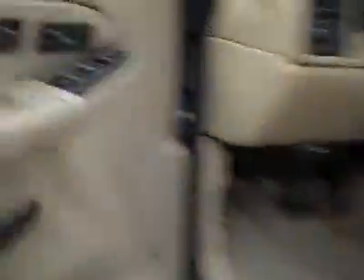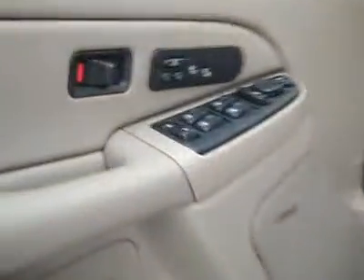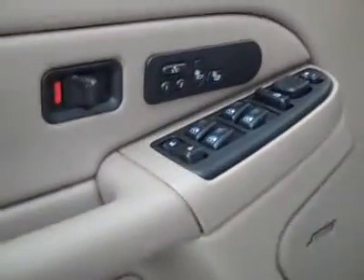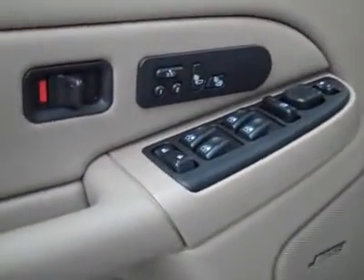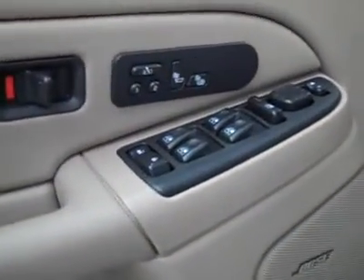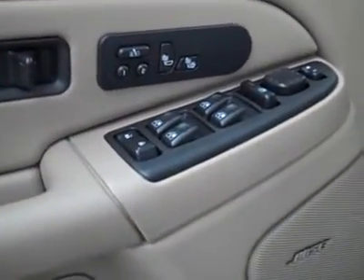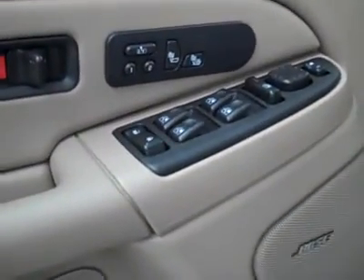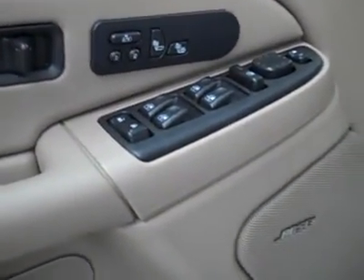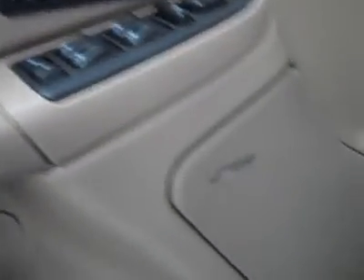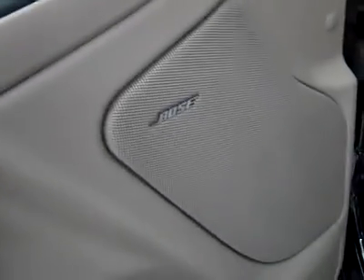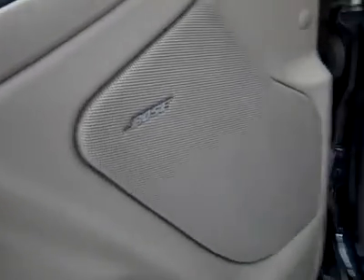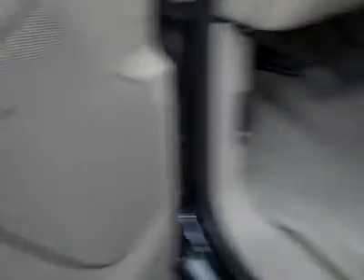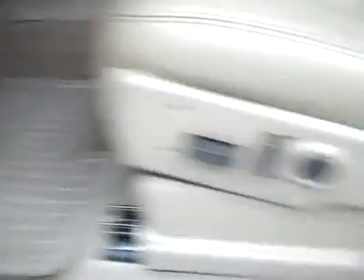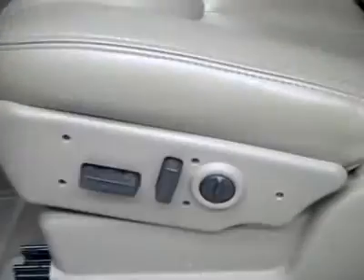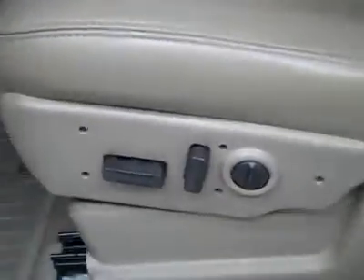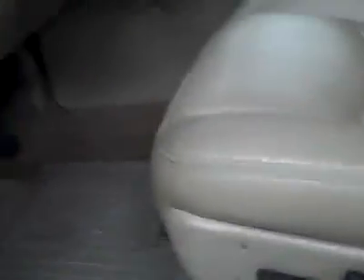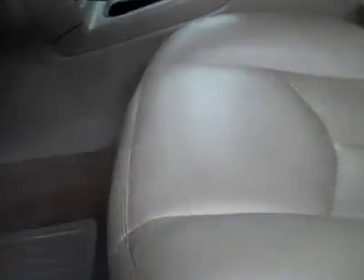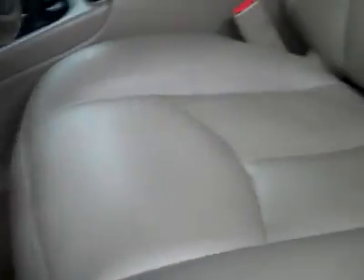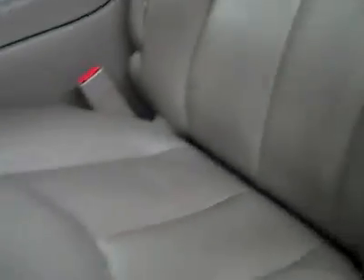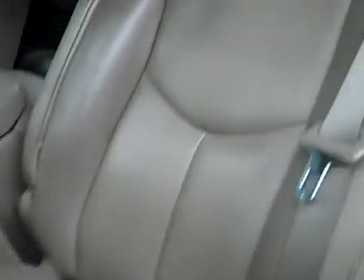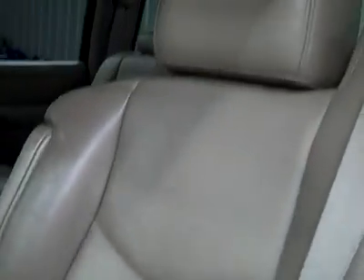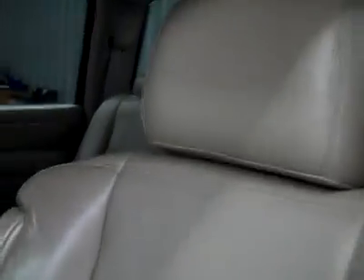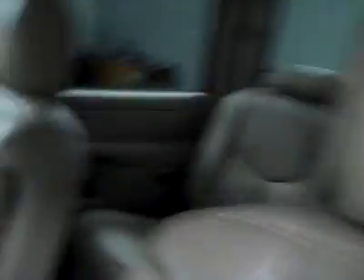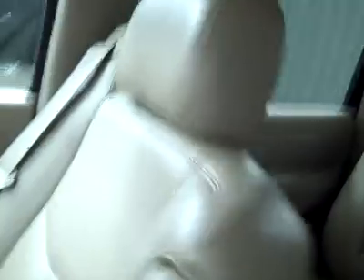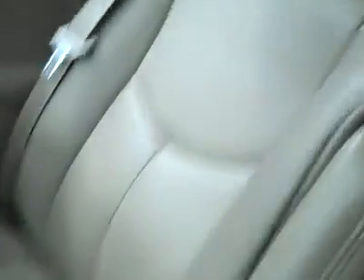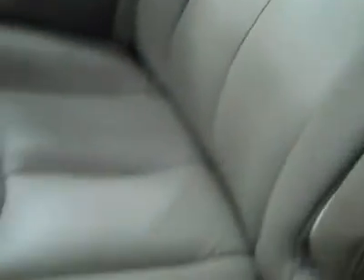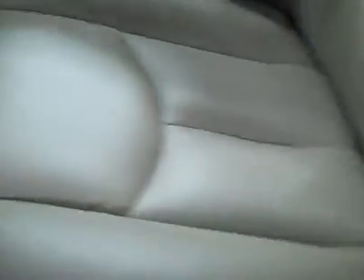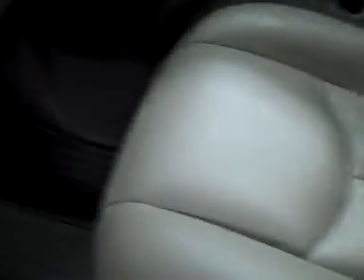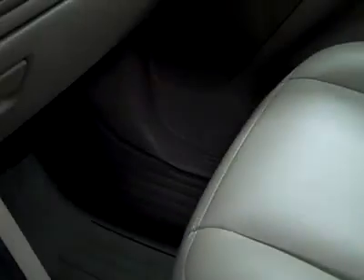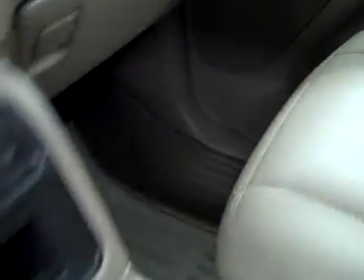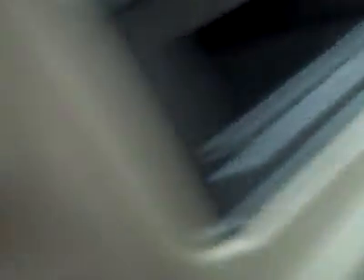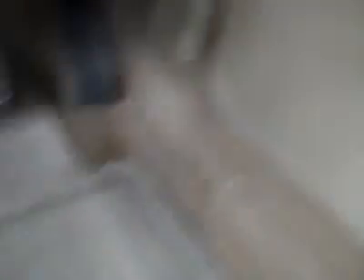Inside you get power windows, locks, and mirrors, a memory driver seat, dual heated seats, a Bose audio system, power adjustable seats, and leather interior. The leather's in excellent shape — no rips or tears, no stains — and the floors are nice and clean too.